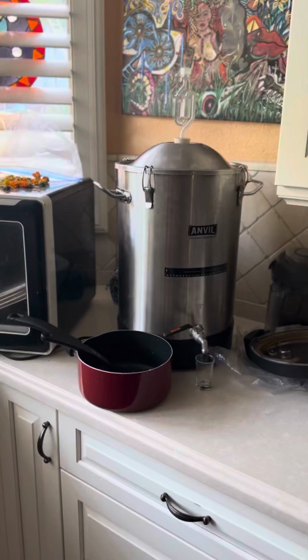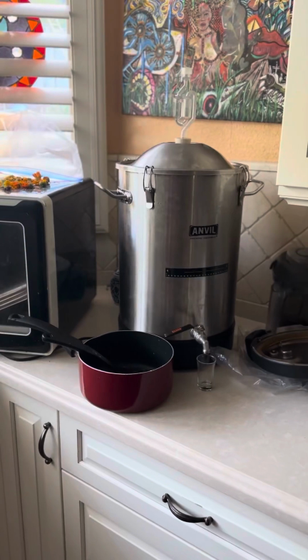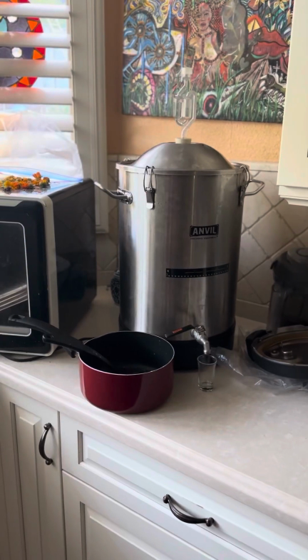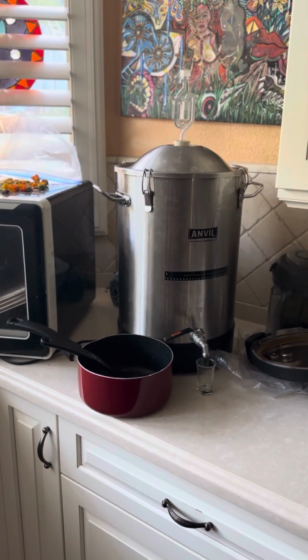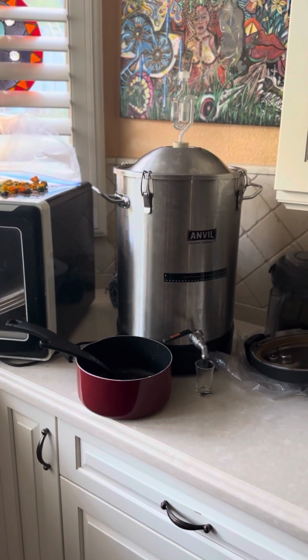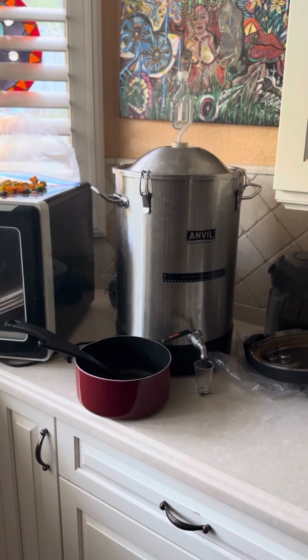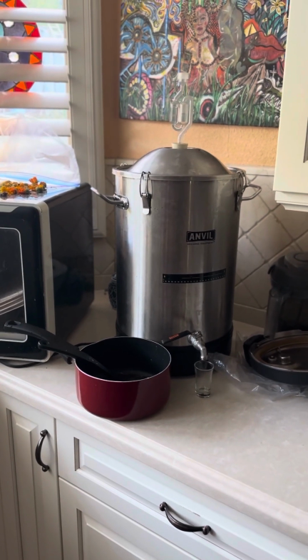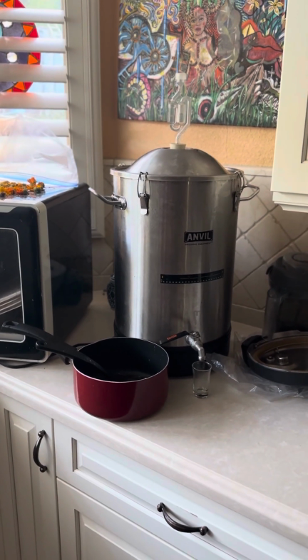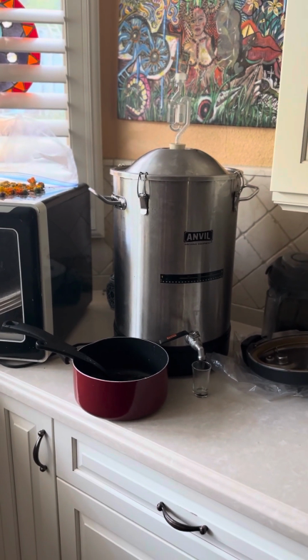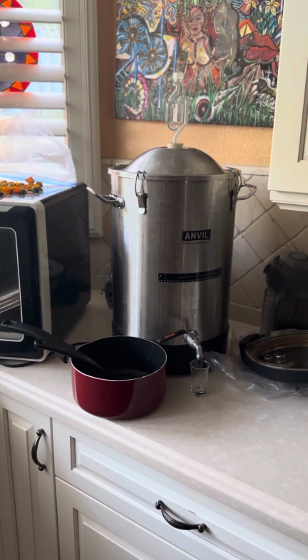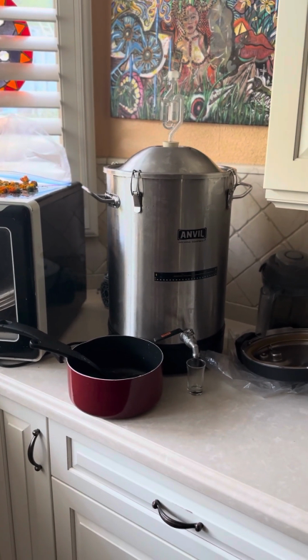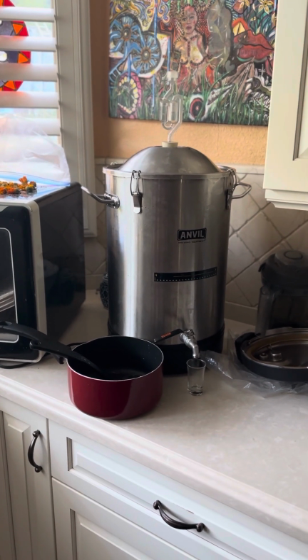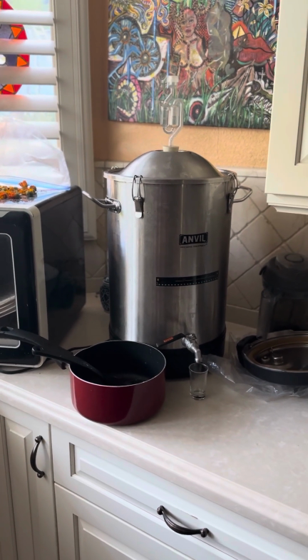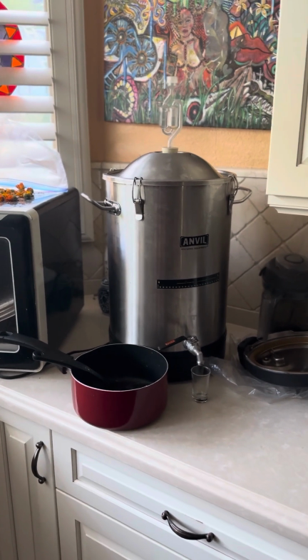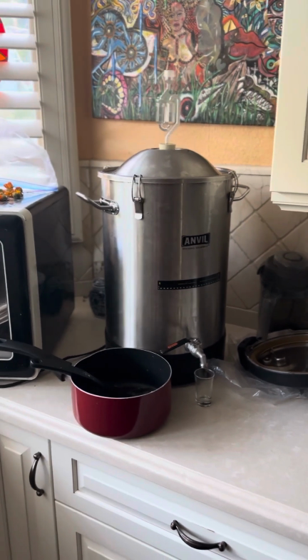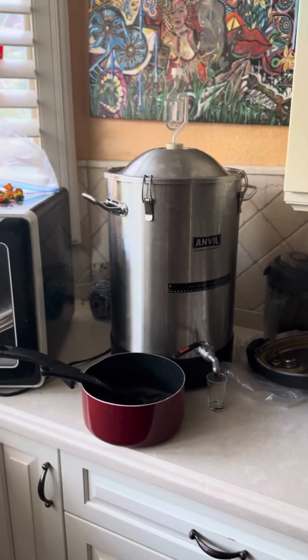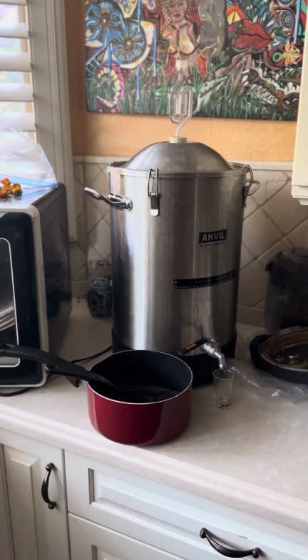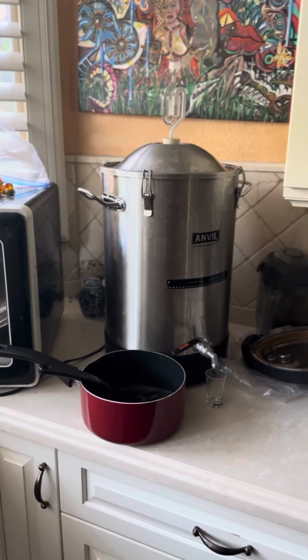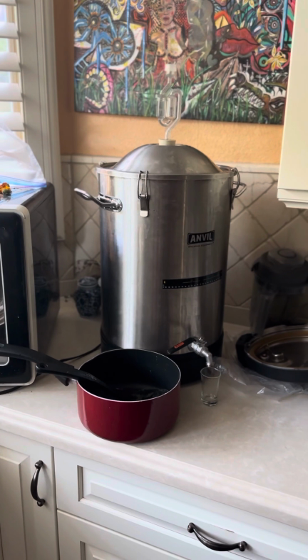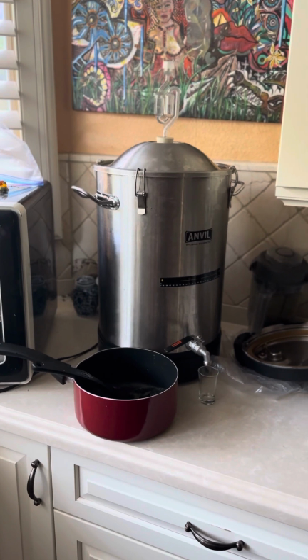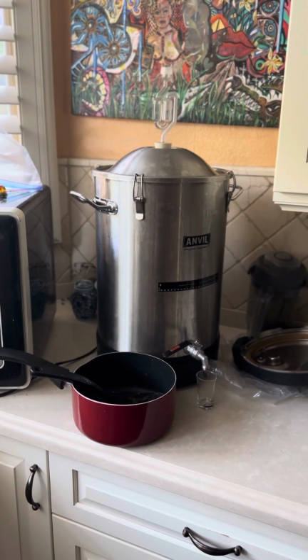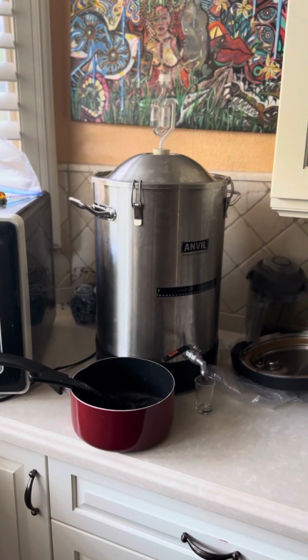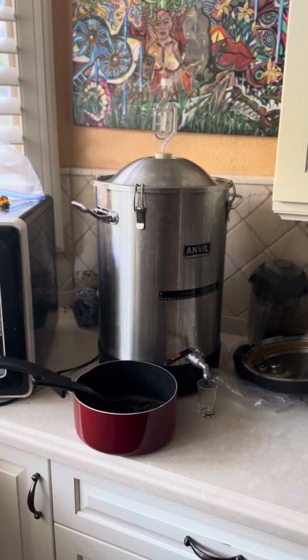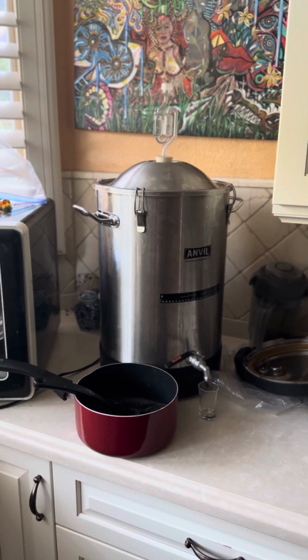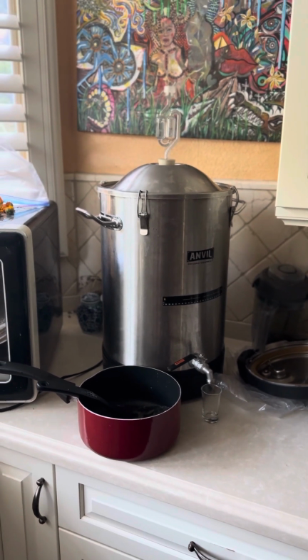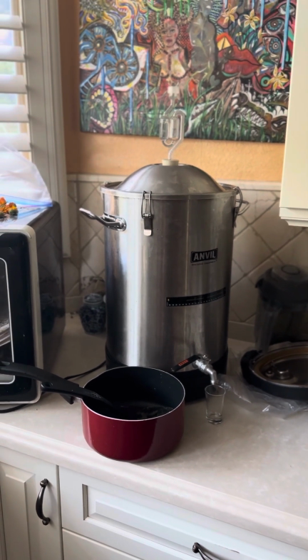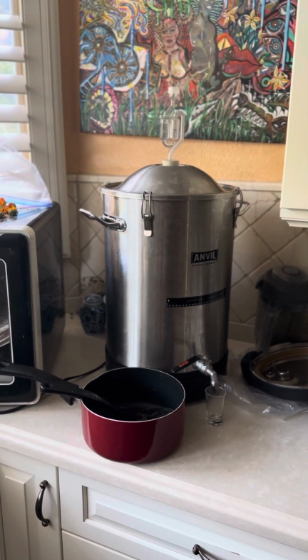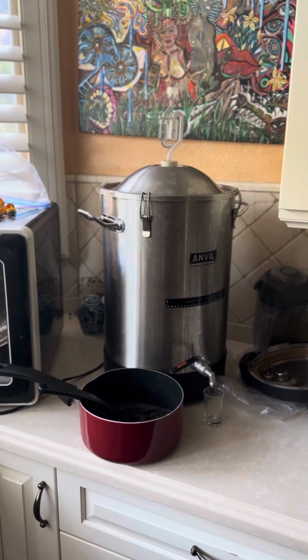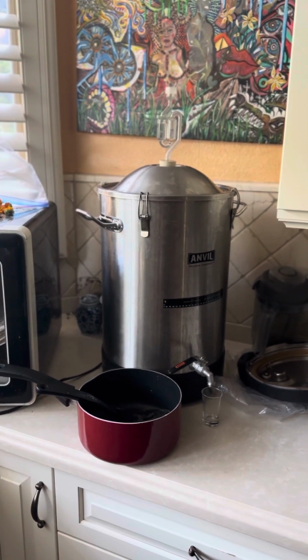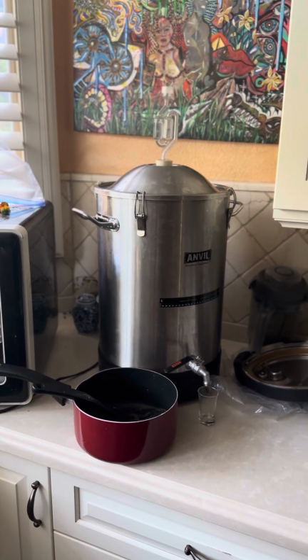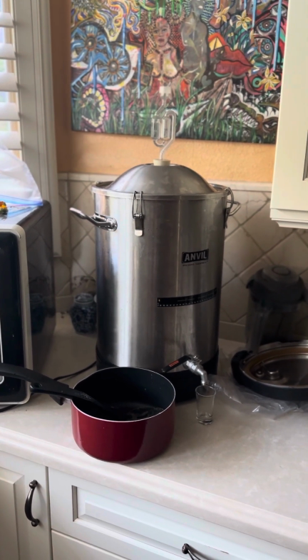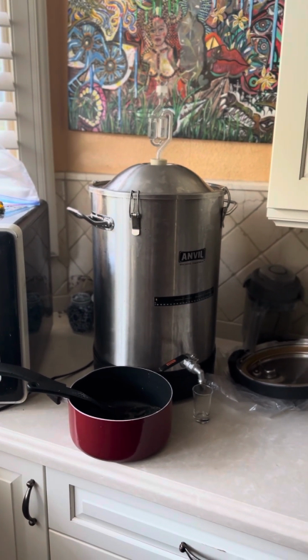Hey everyone, welcome to my channel or welcome back. If you're a subscriber, I really appreciate it. I'm just doing a quick update on my rose petal wine.